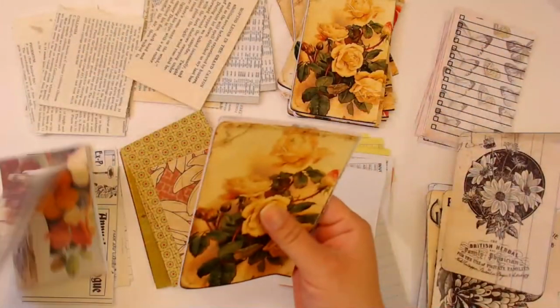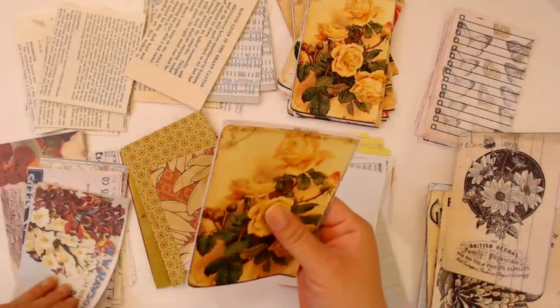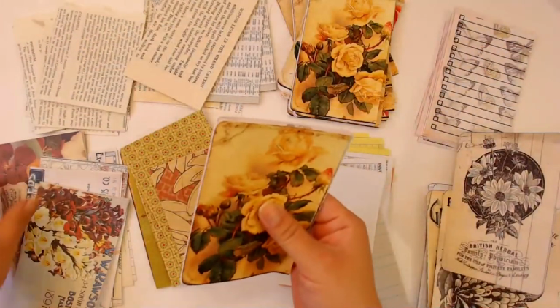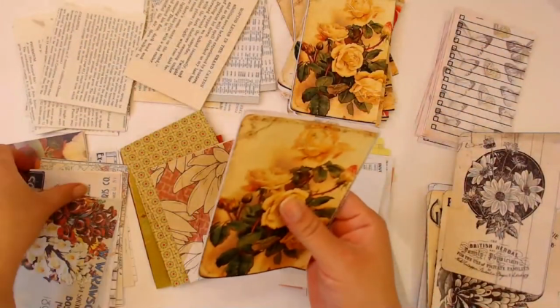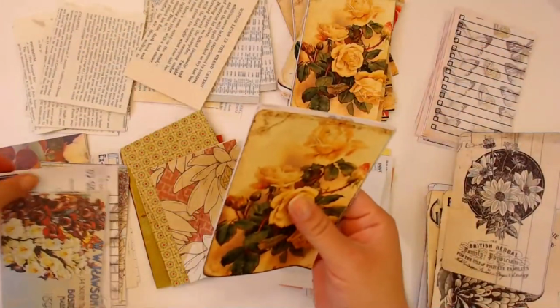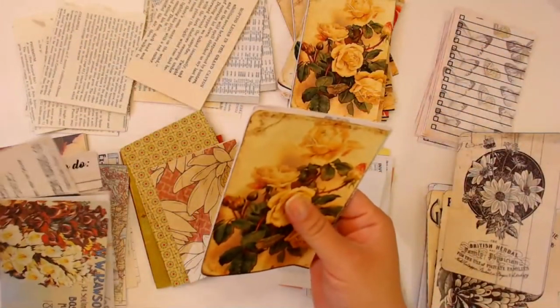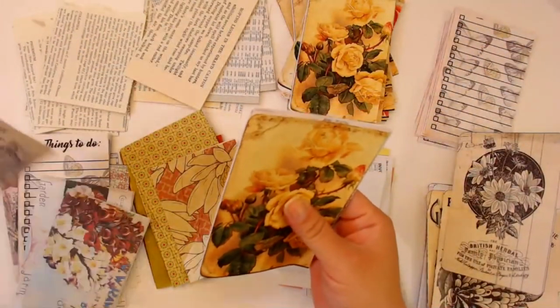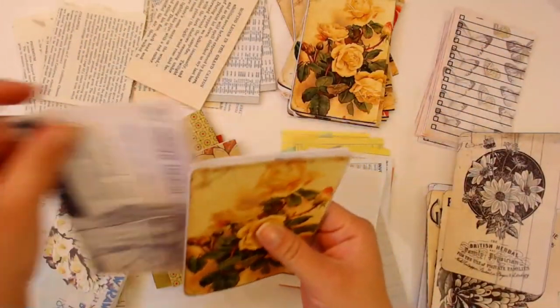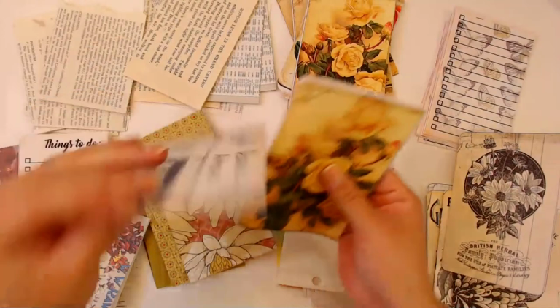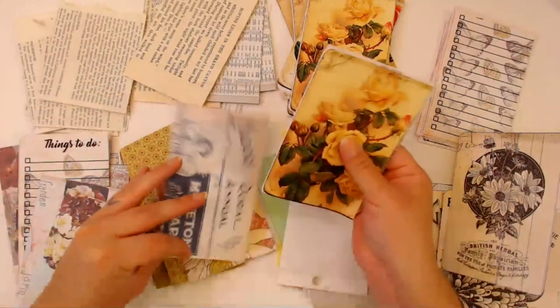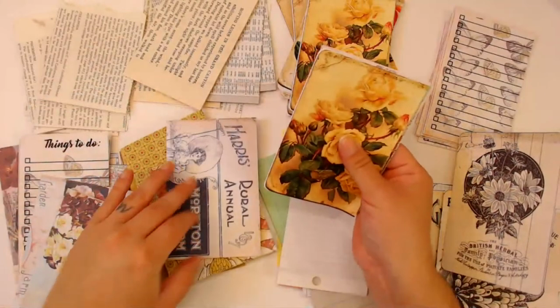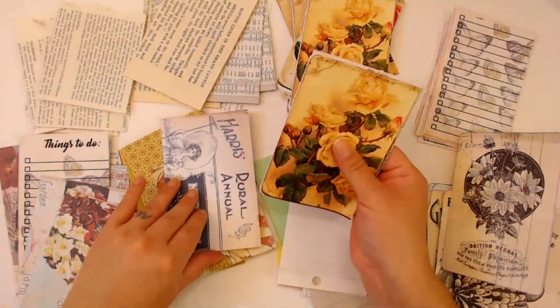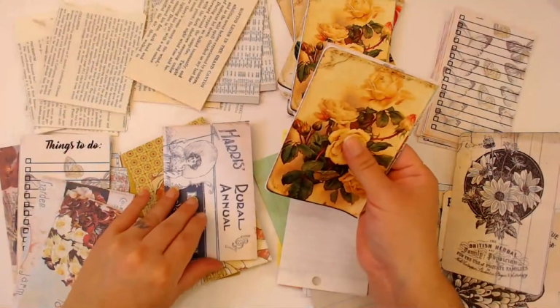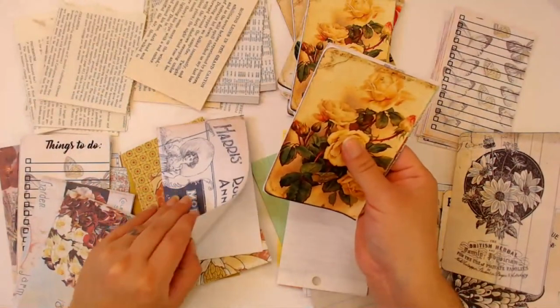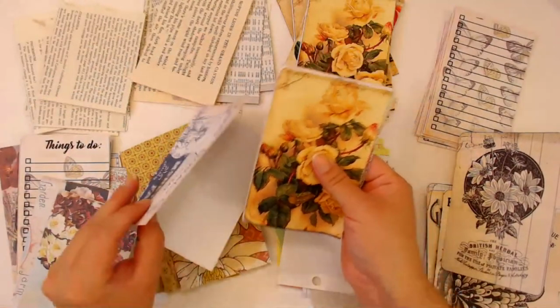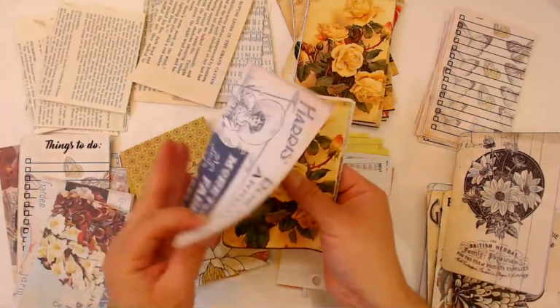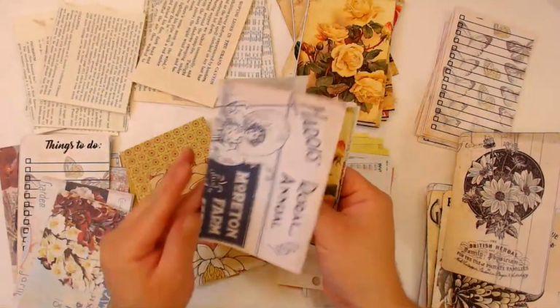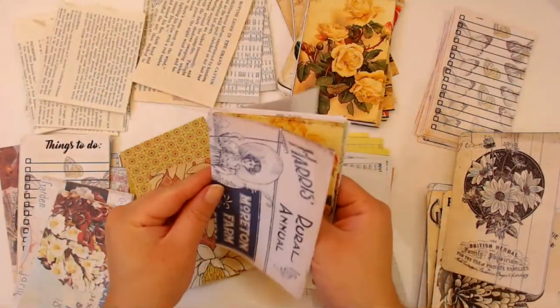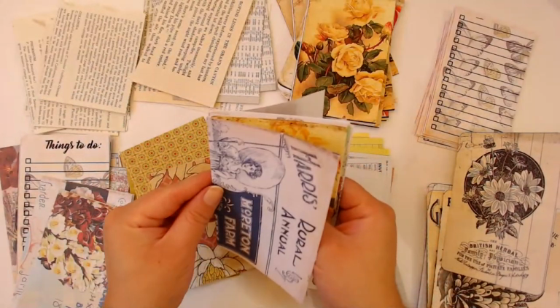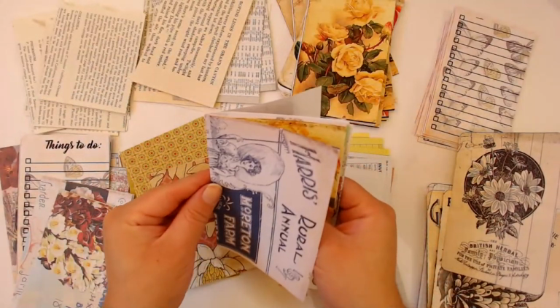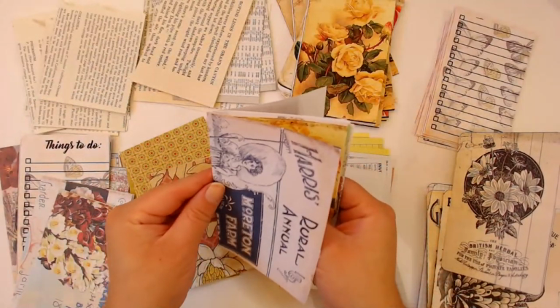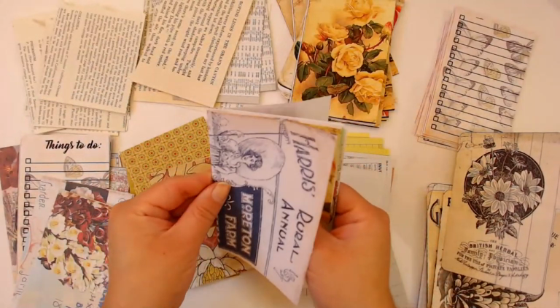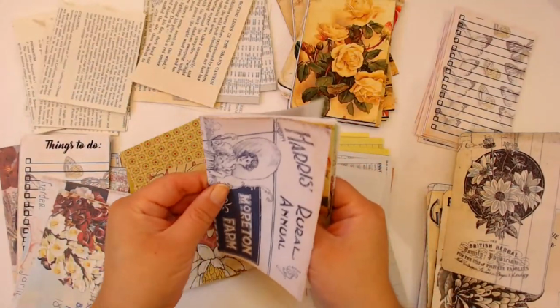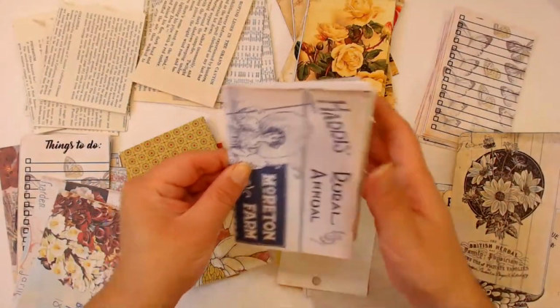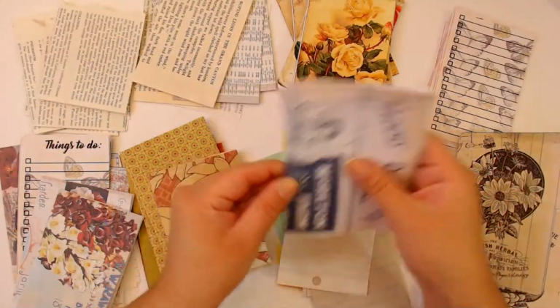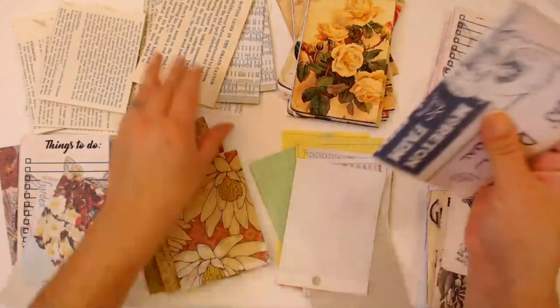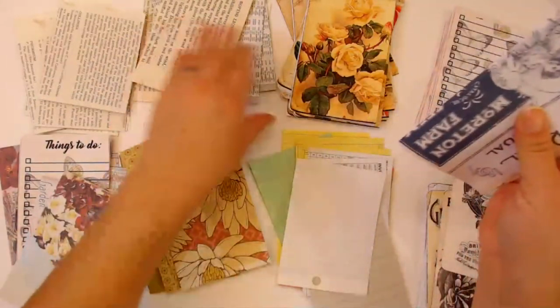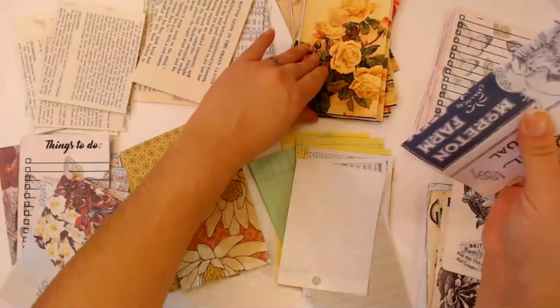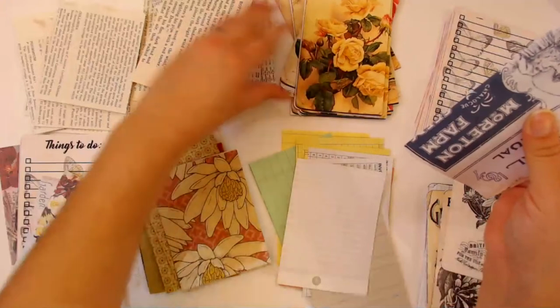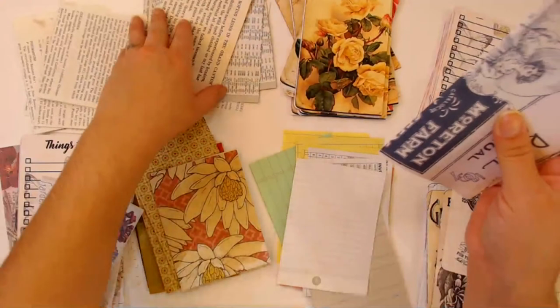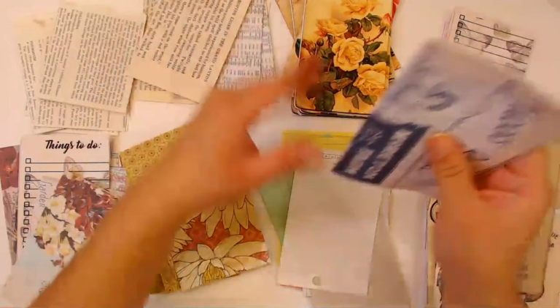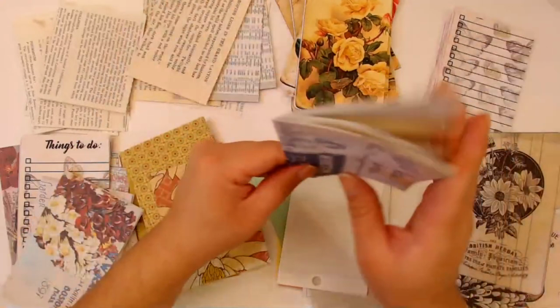Let's see, let's put one of these - nine - and let's see one more.